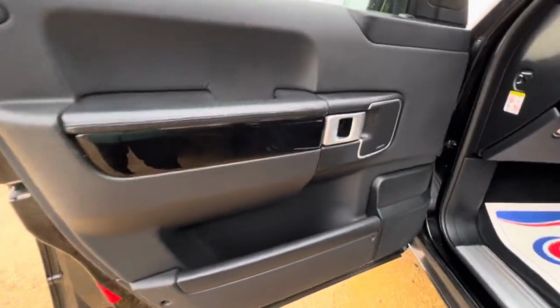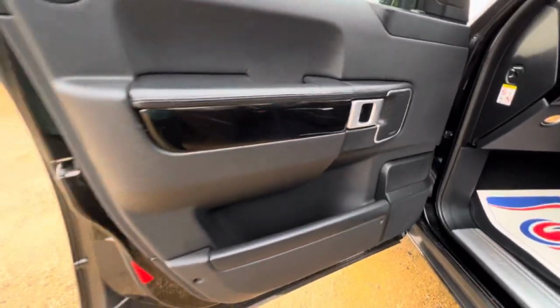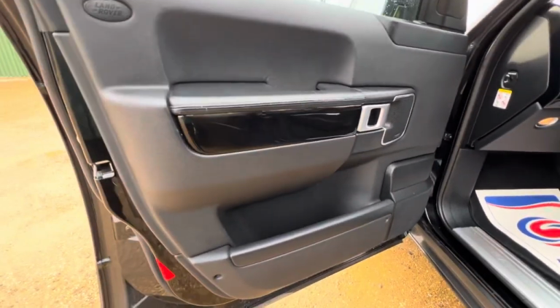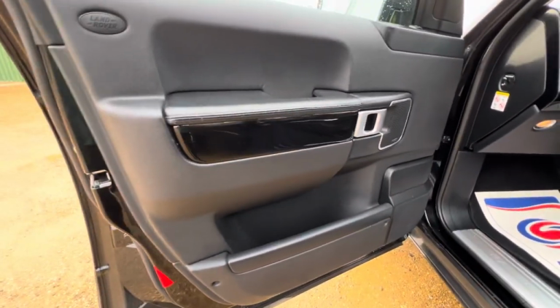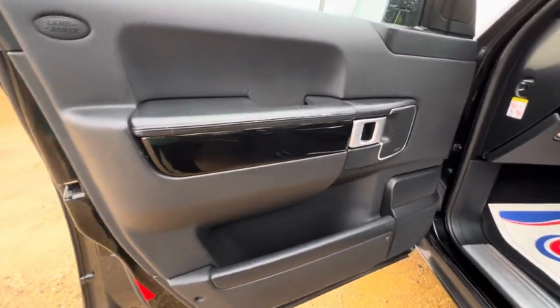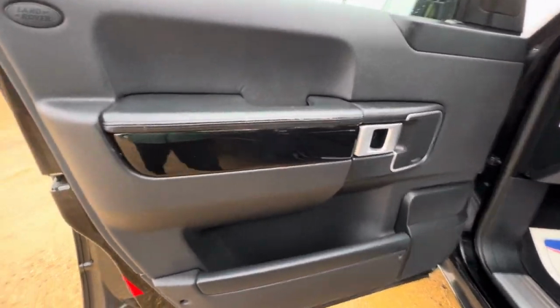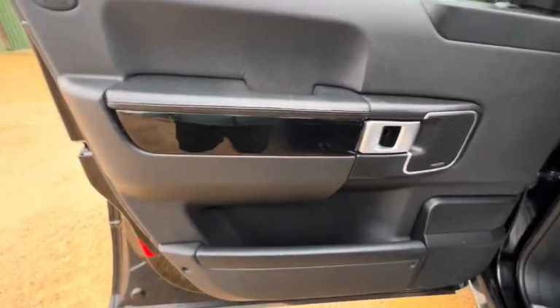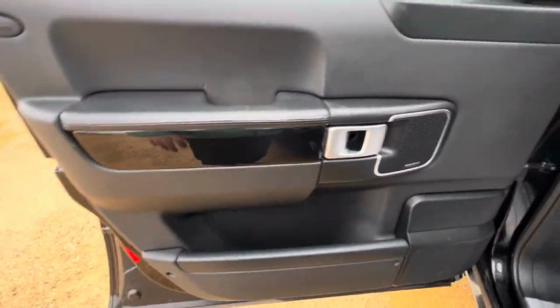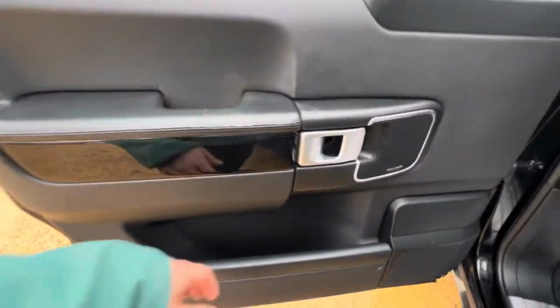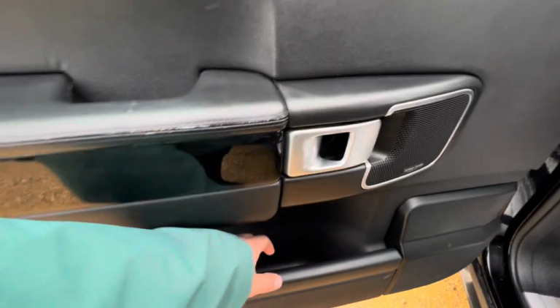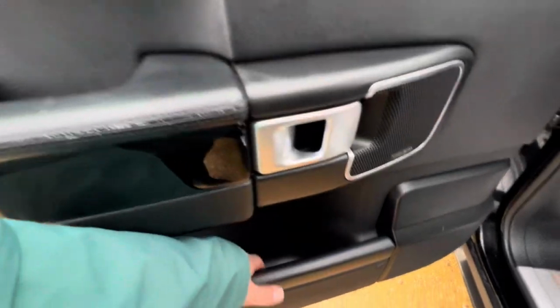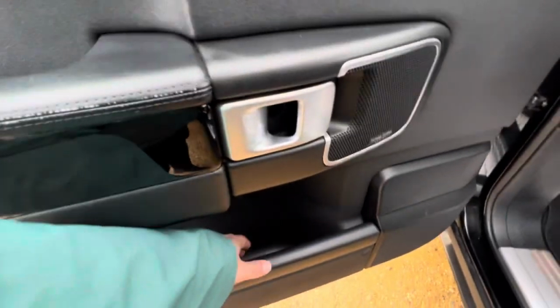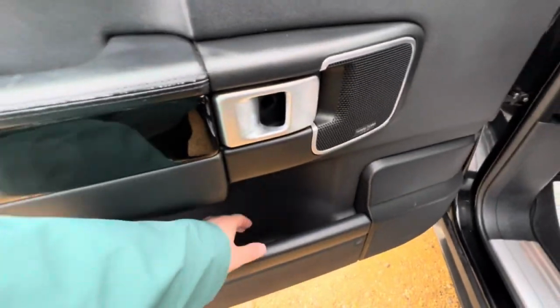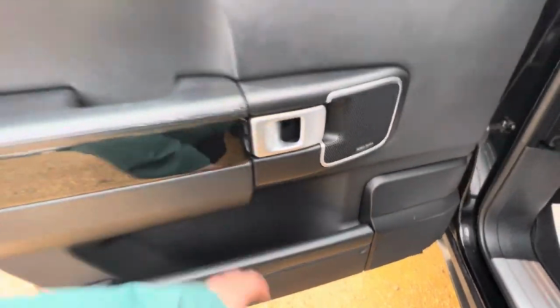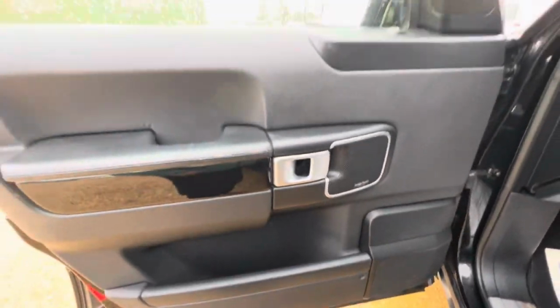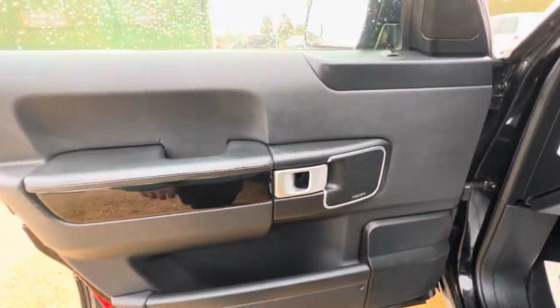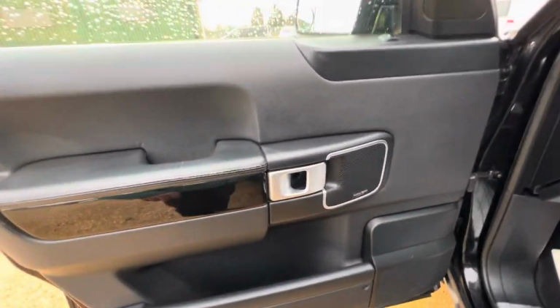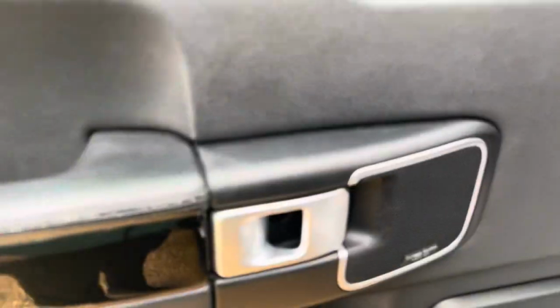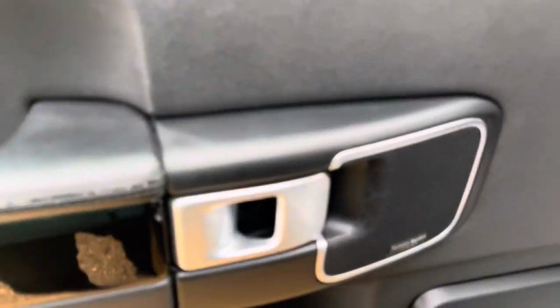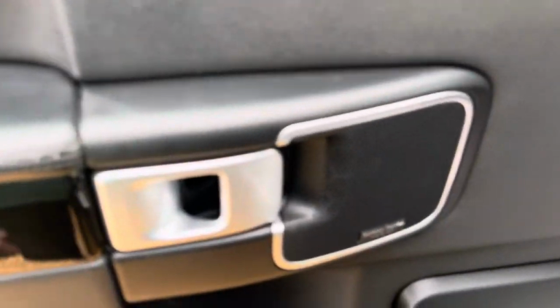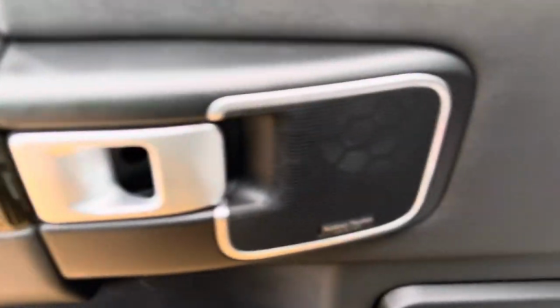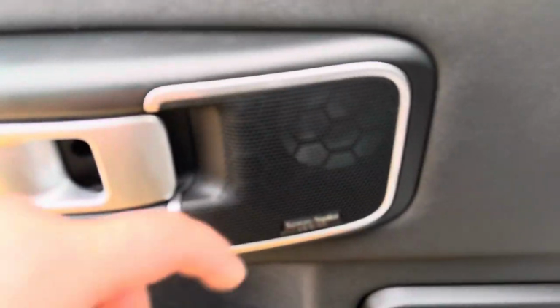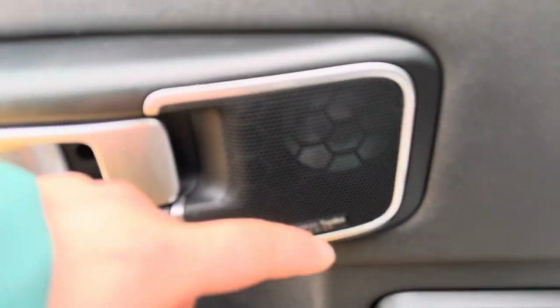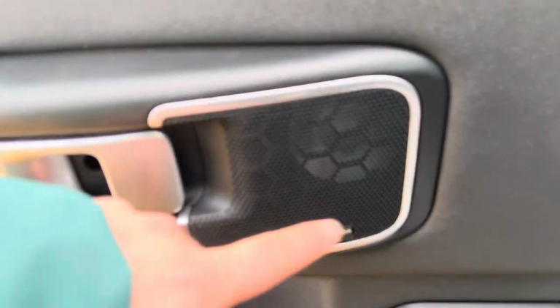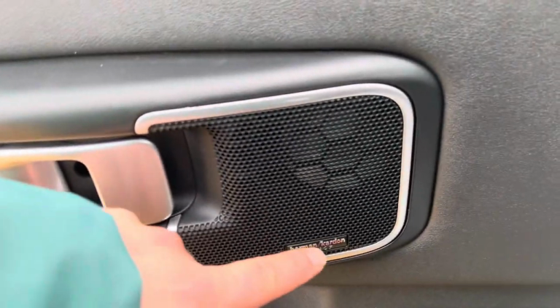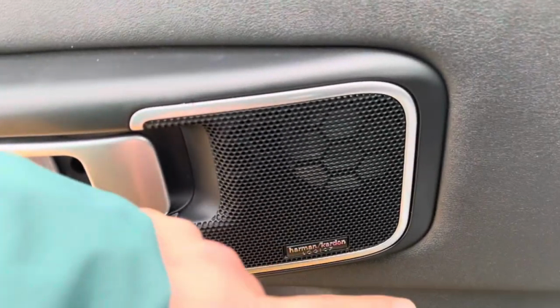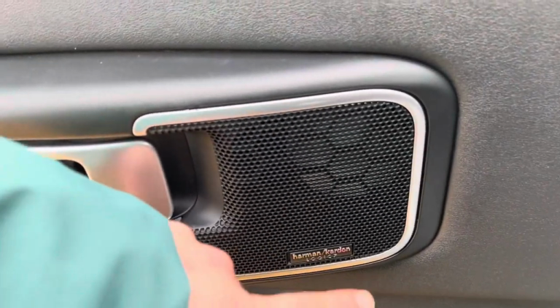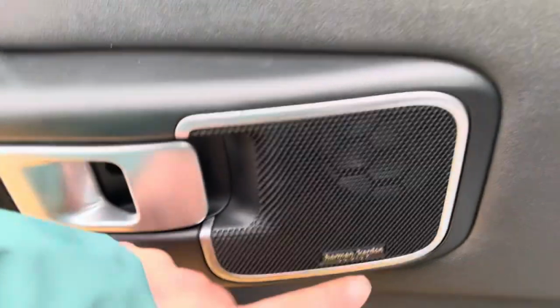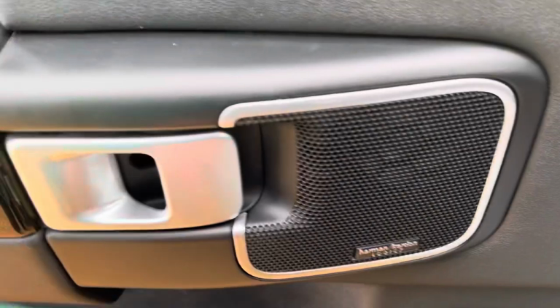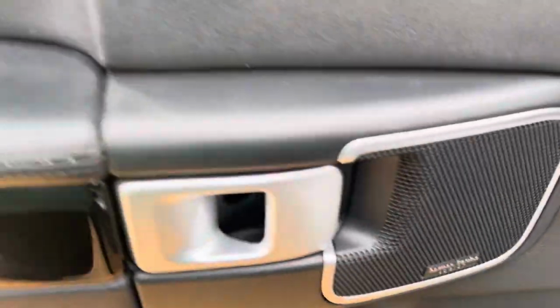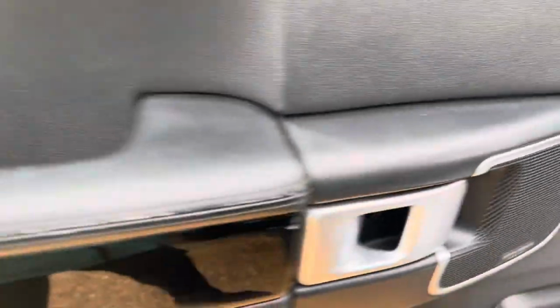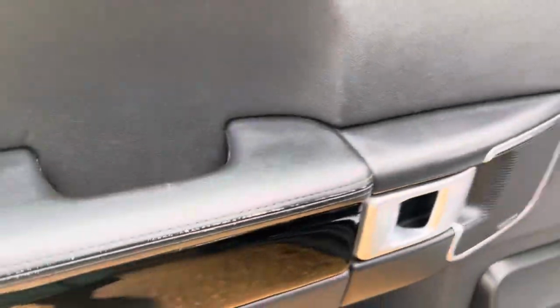At the passenger door card we've got plenty of space in here as well, and you'll notice the upgraded Harman Kardon sound system.